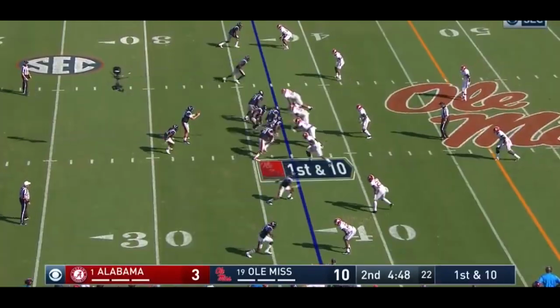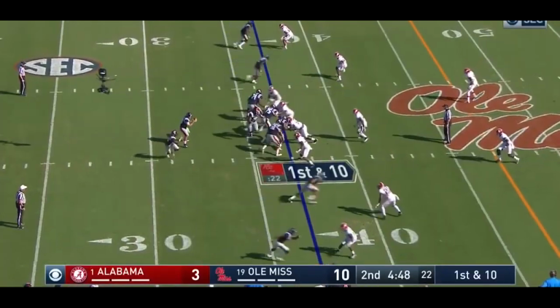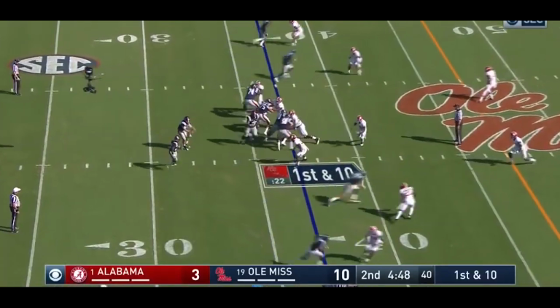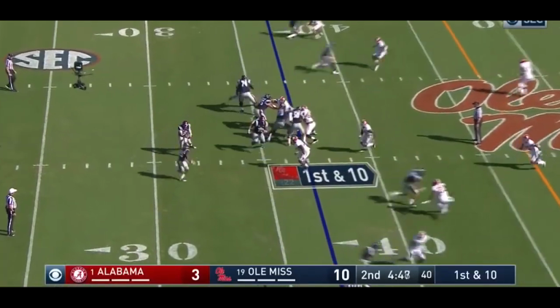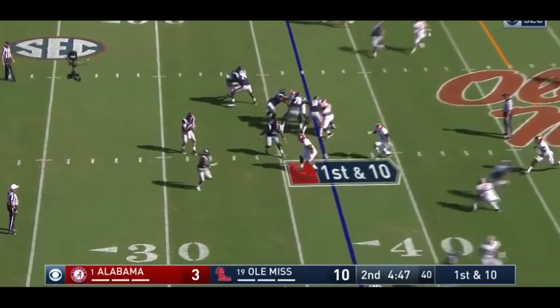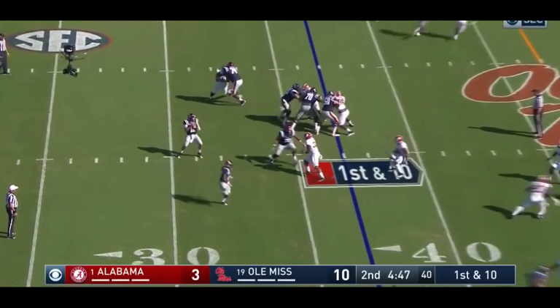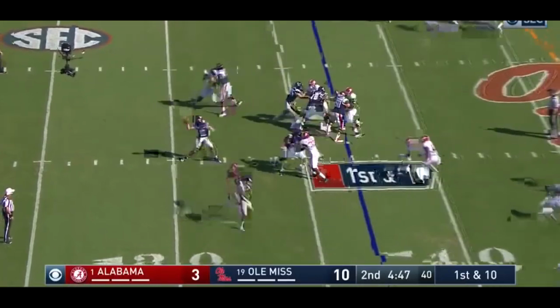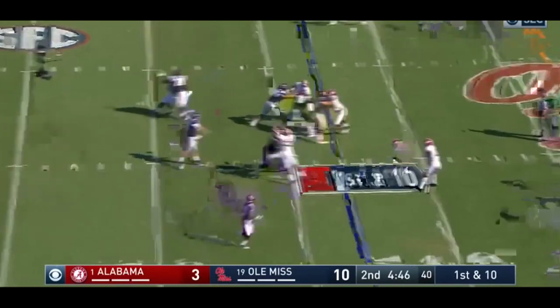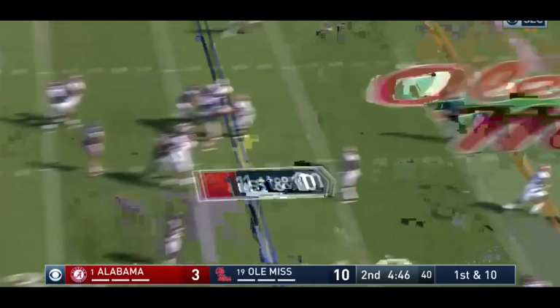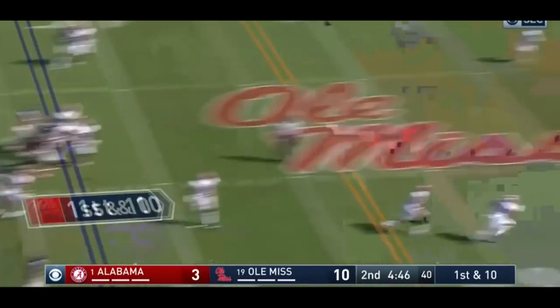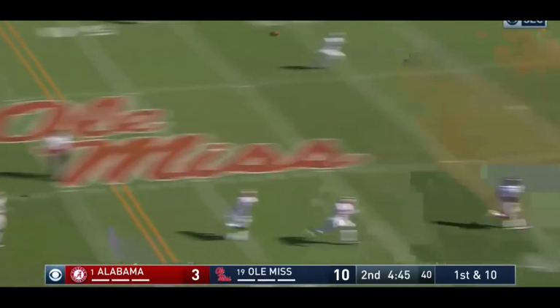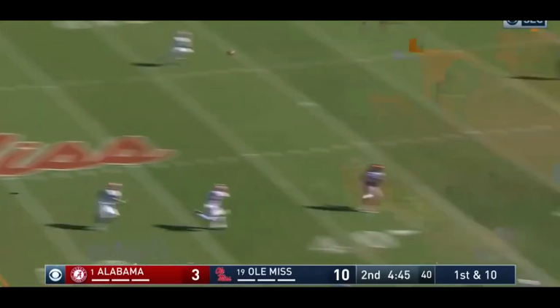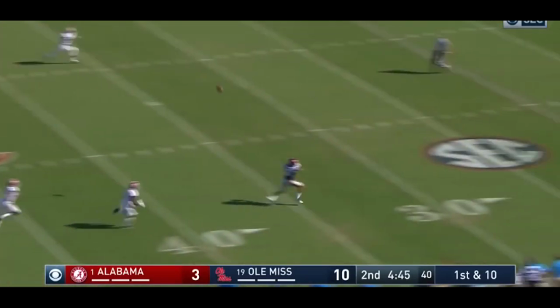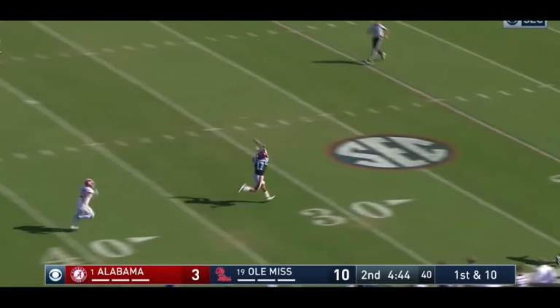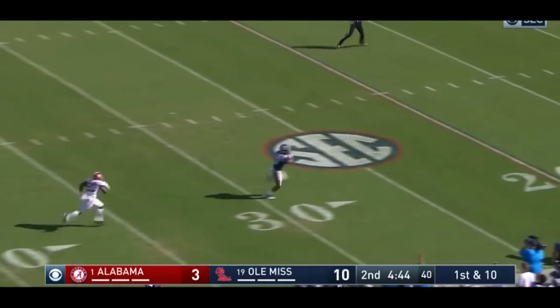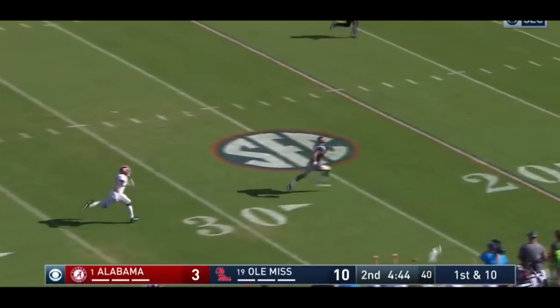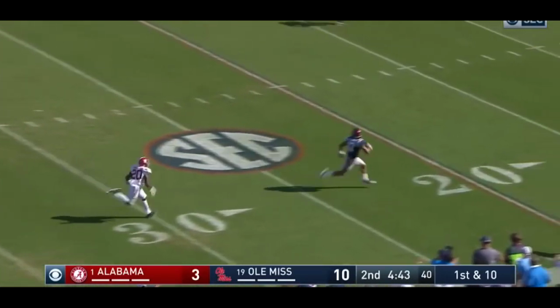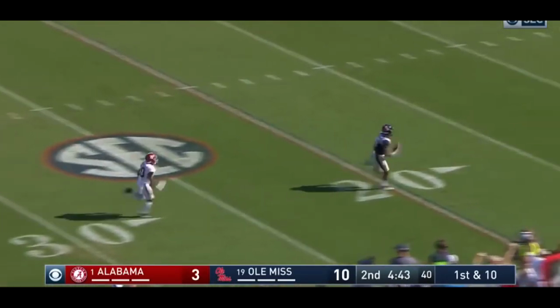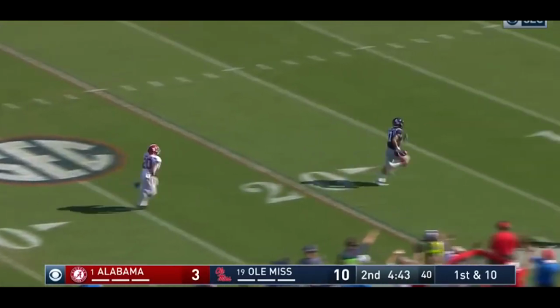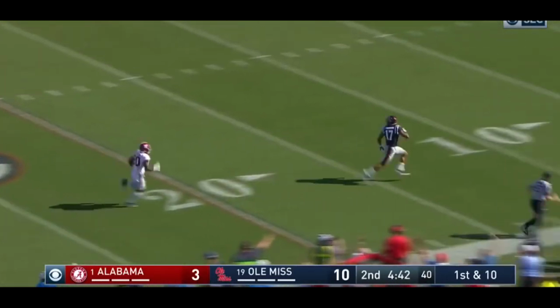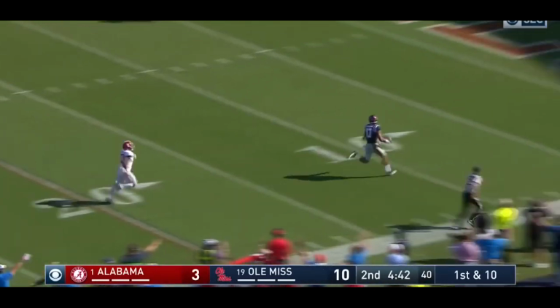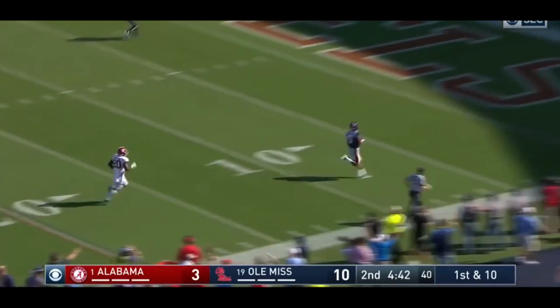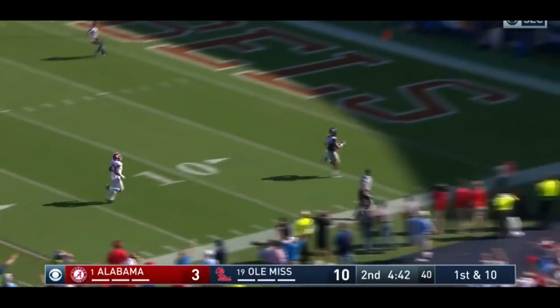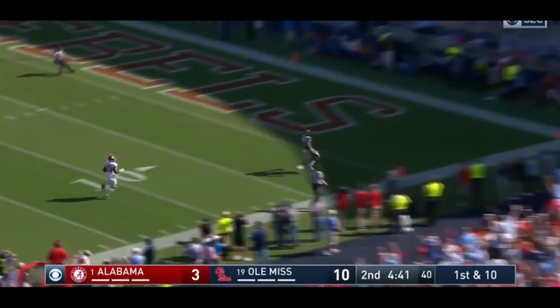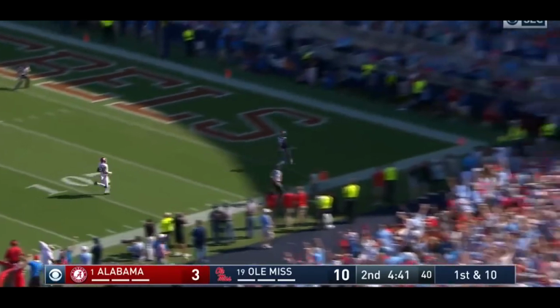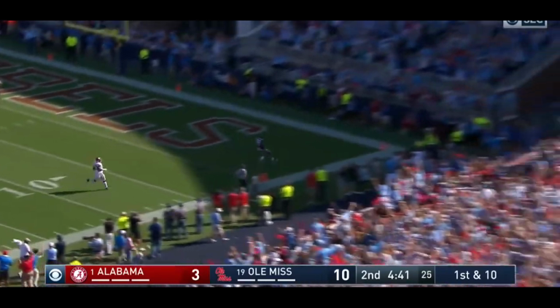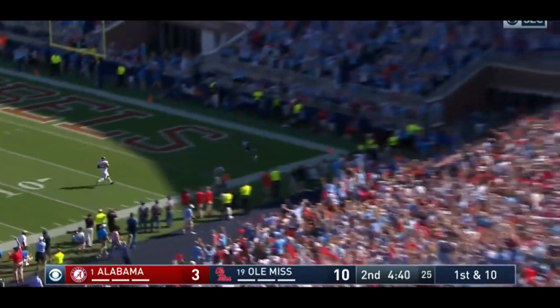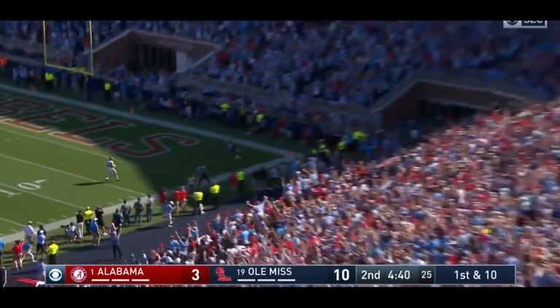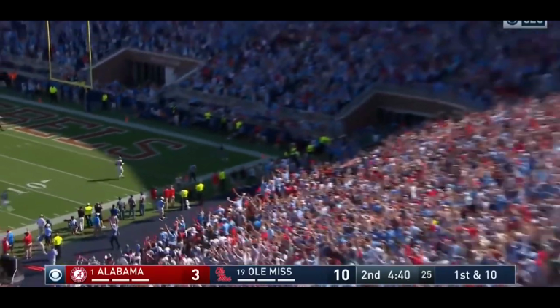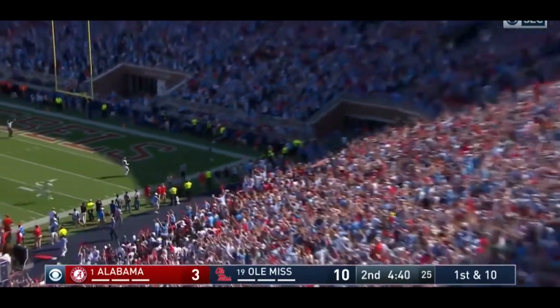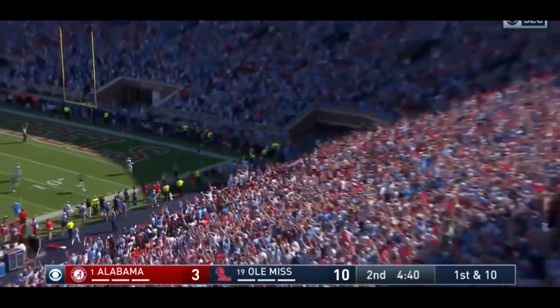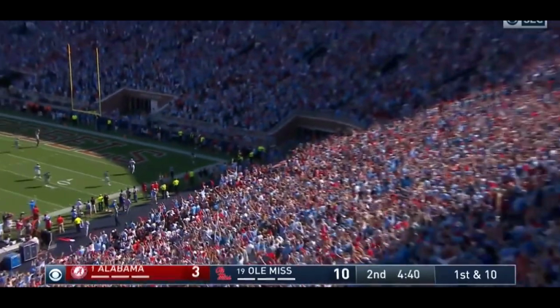Kelly. He got the count. Got him deep. Oh, does he ever hit him by himself? At the 20 — and that is a touchdown Ole Miss!